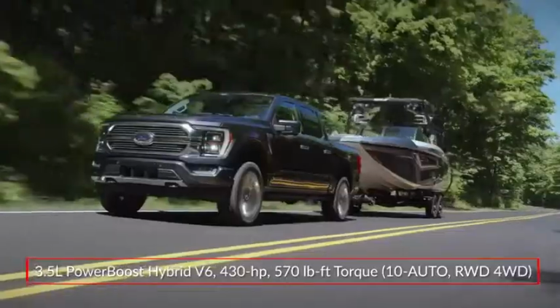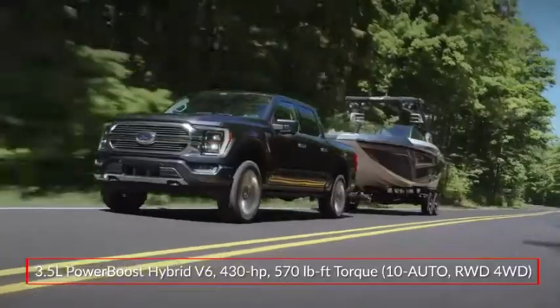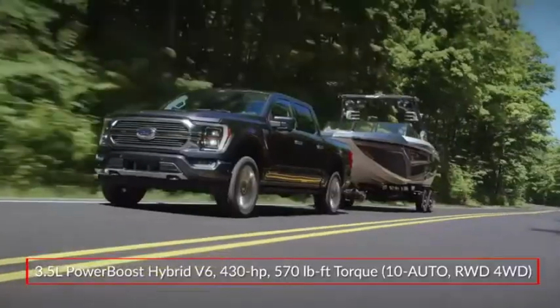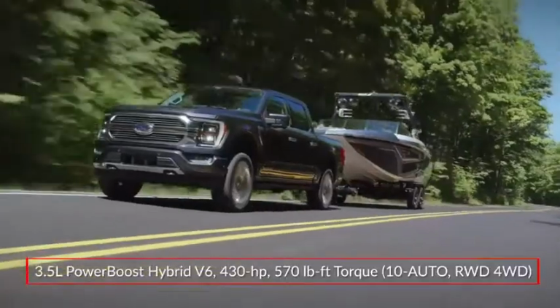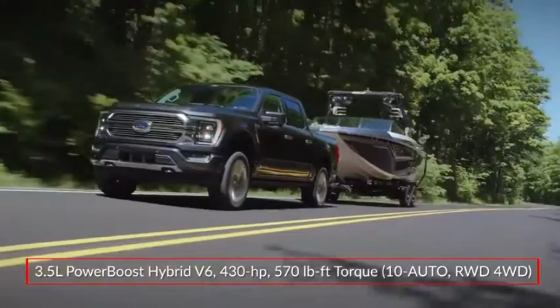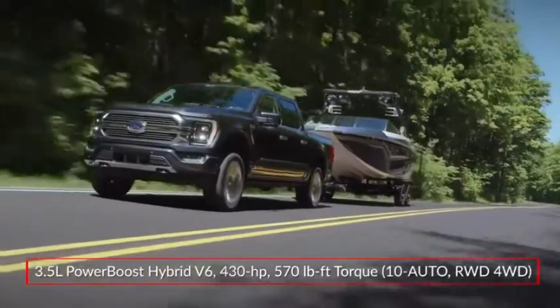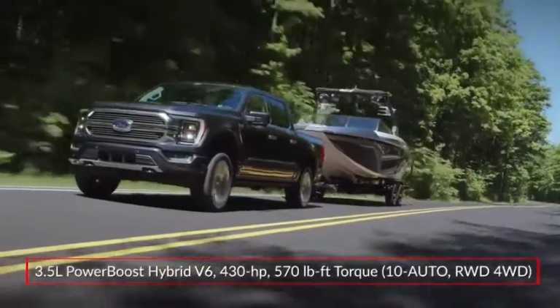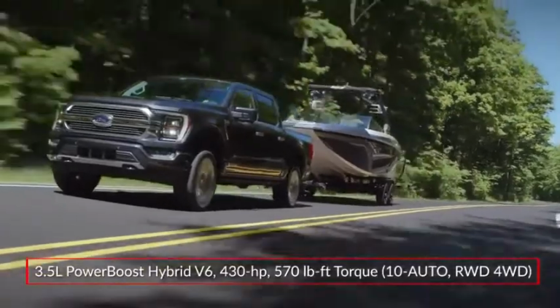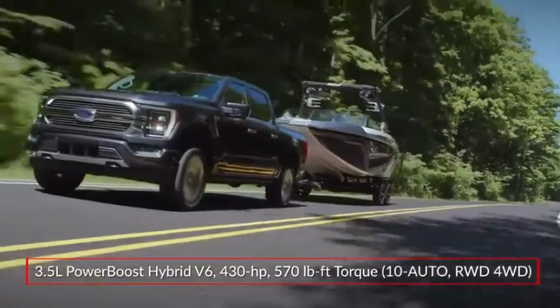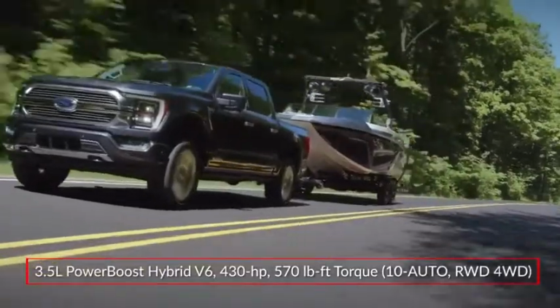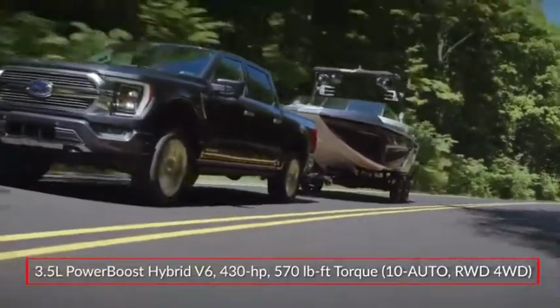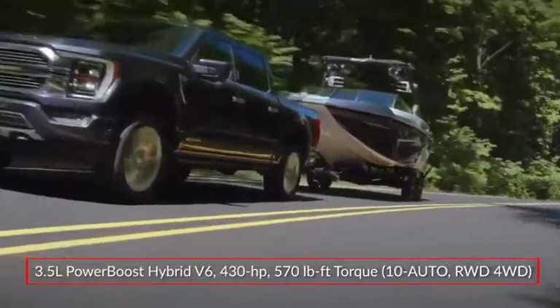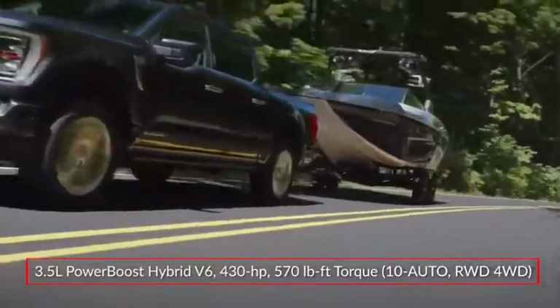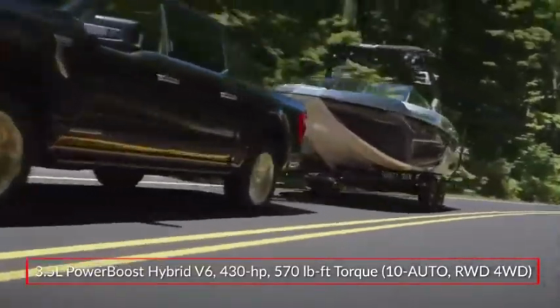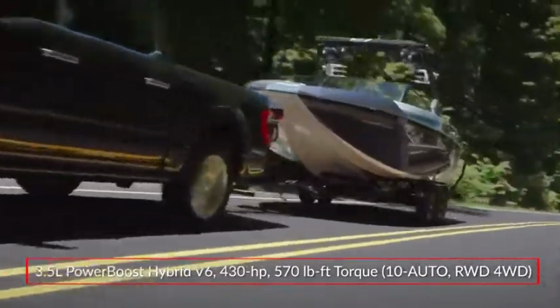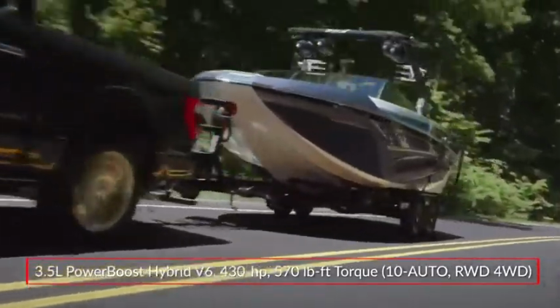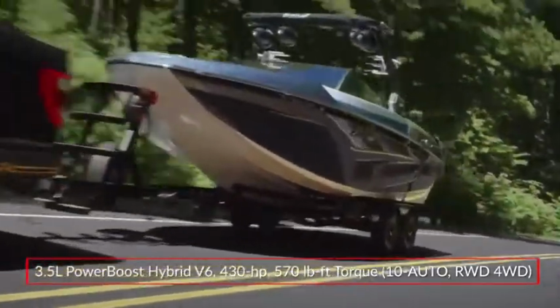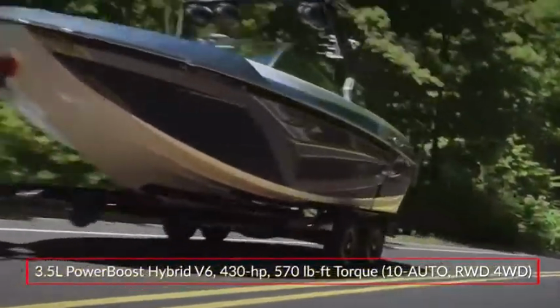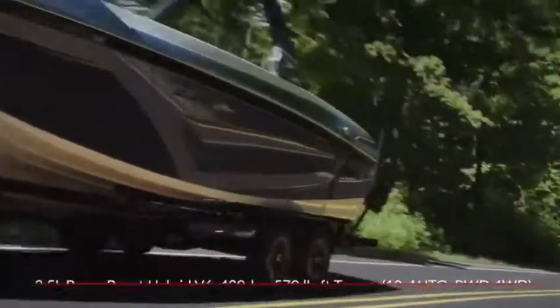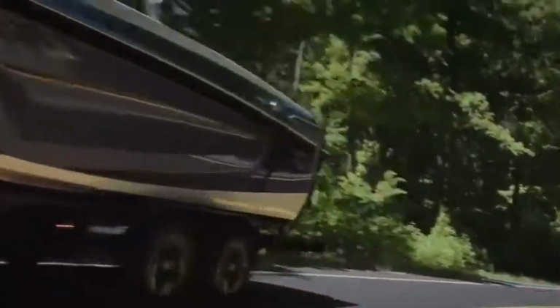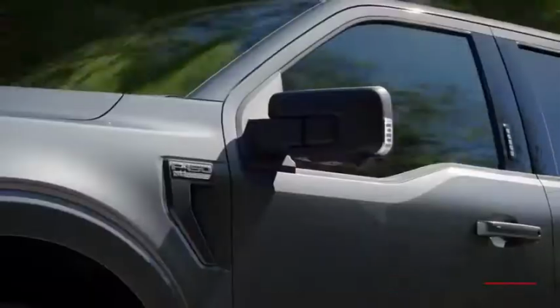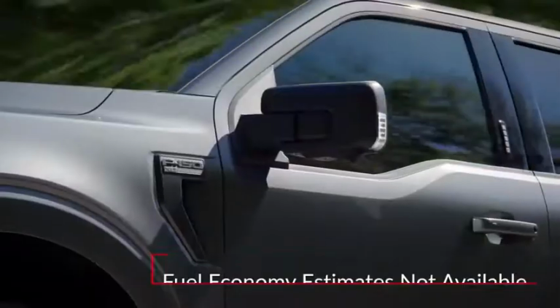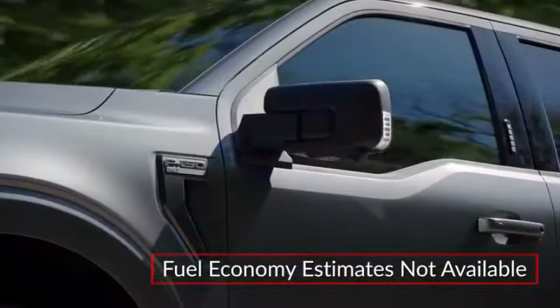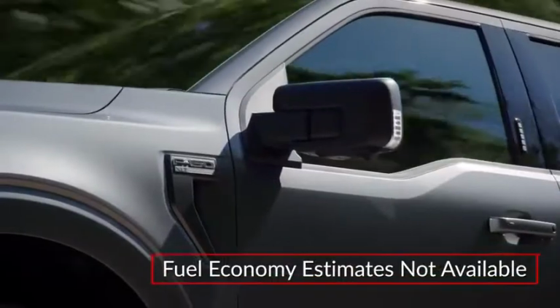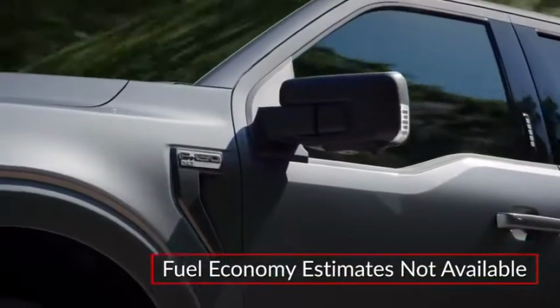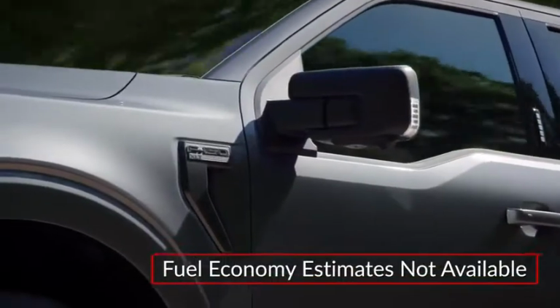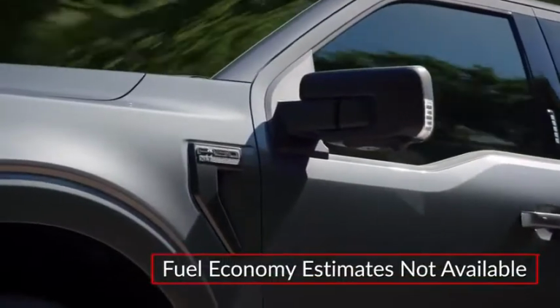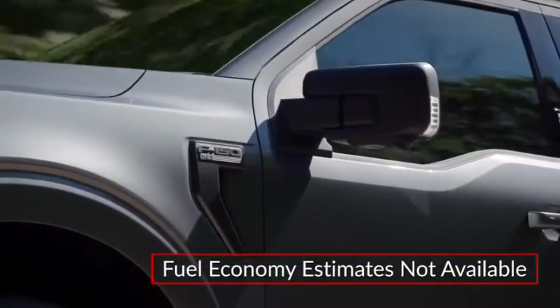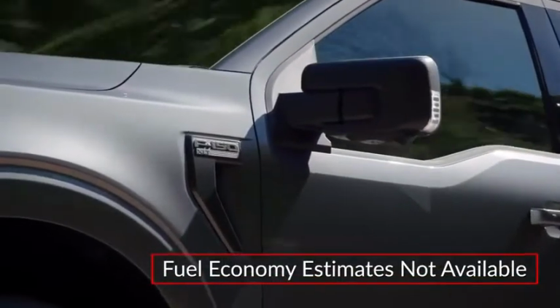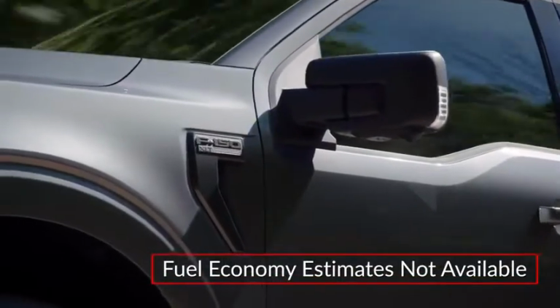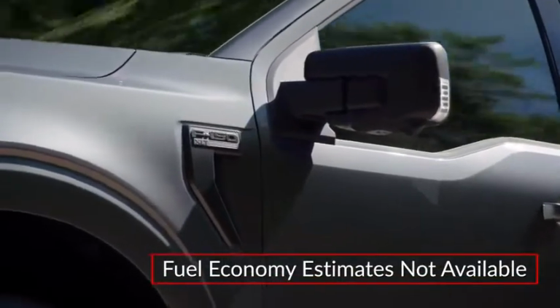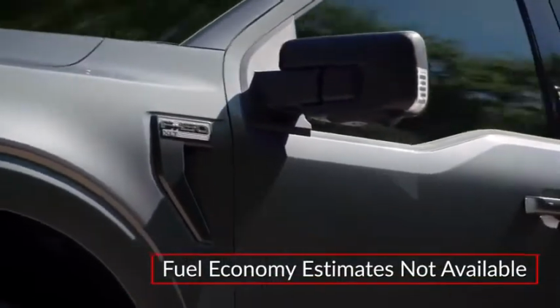Power is sent to the rear wheels or optional four-wheel drive through a 10-speed automatic transmission. Fuel economy estimates were not available at the time of video production.